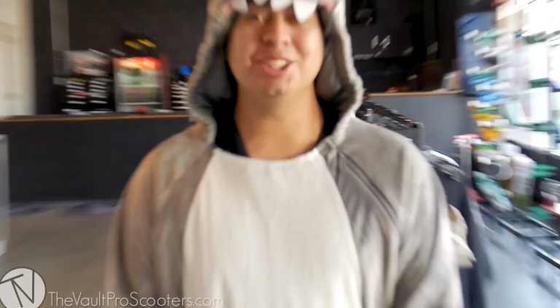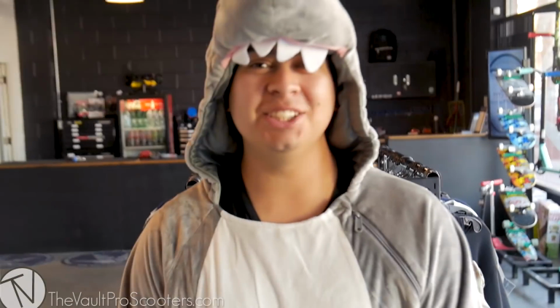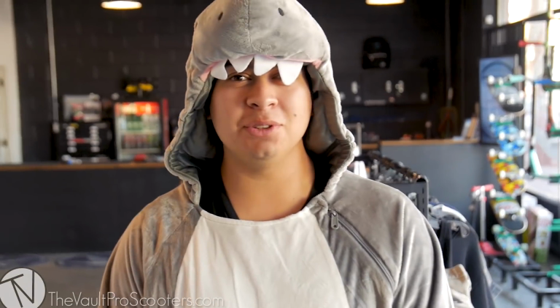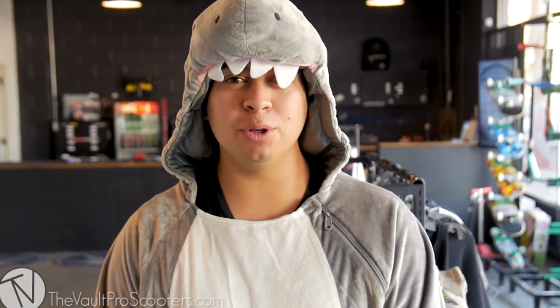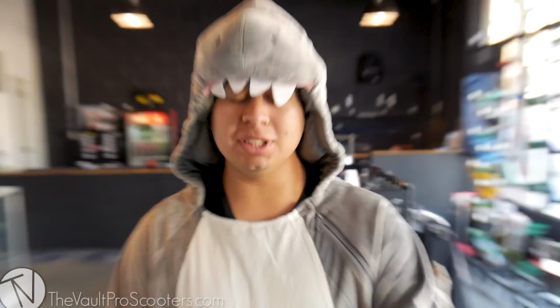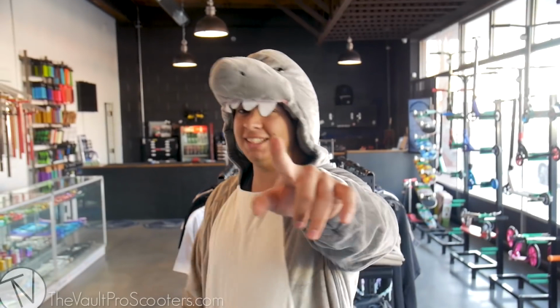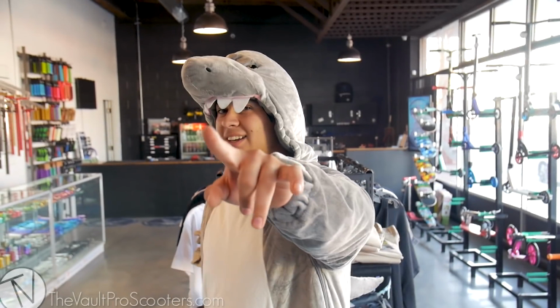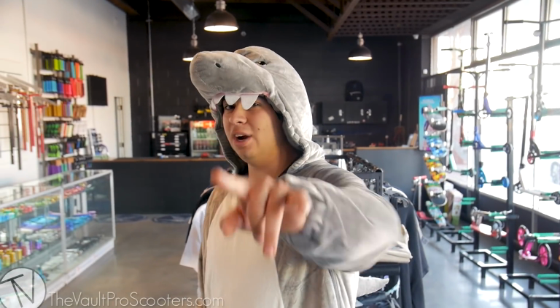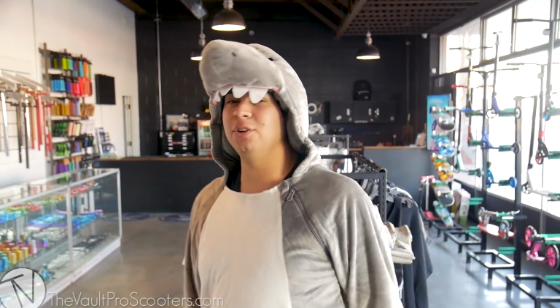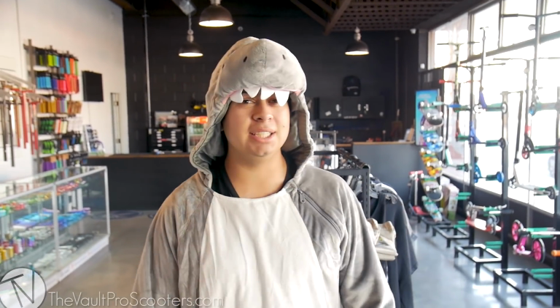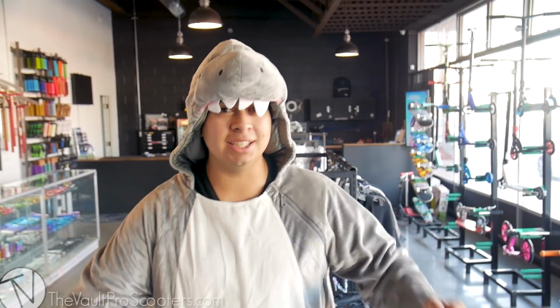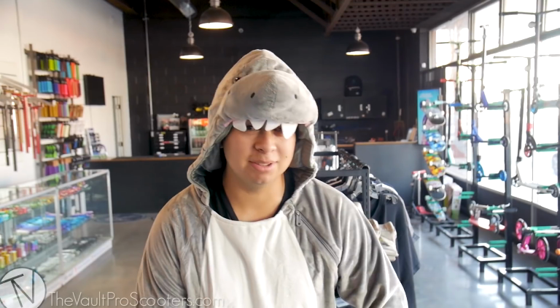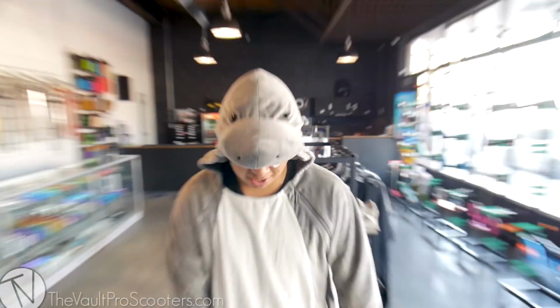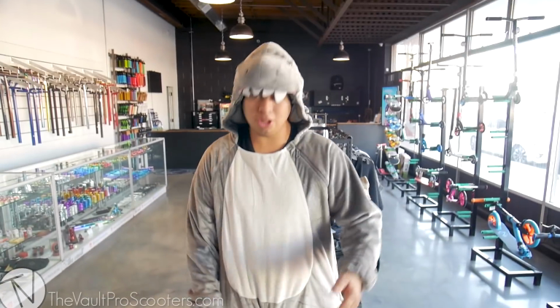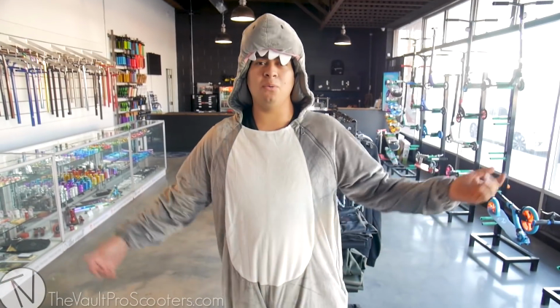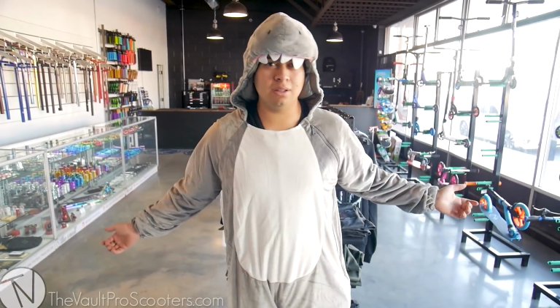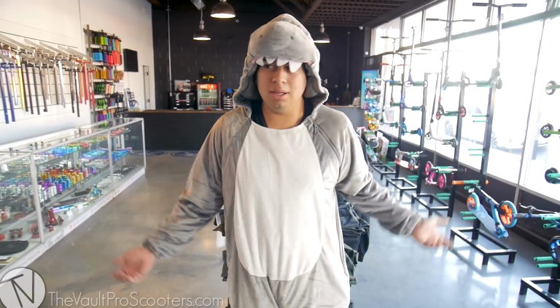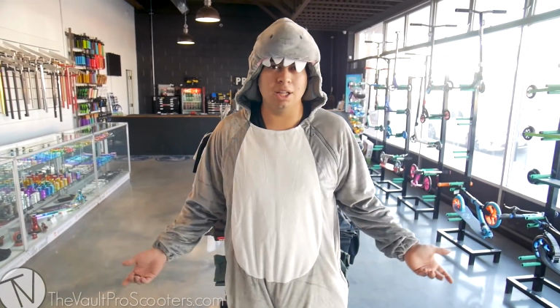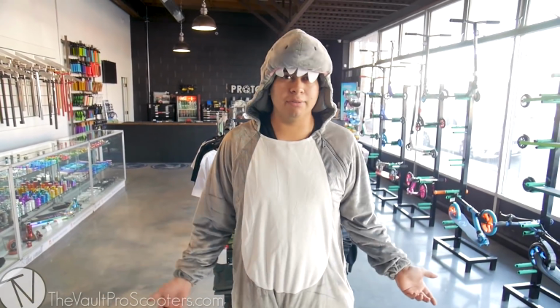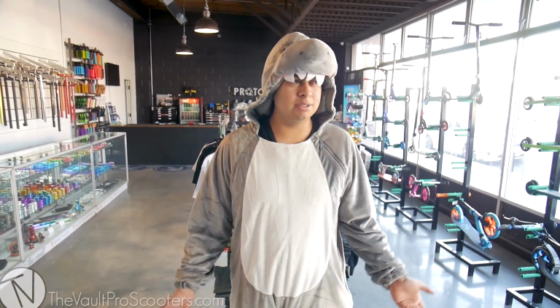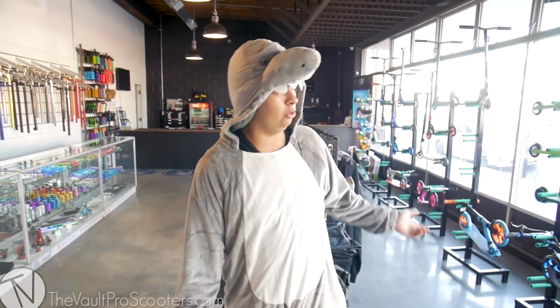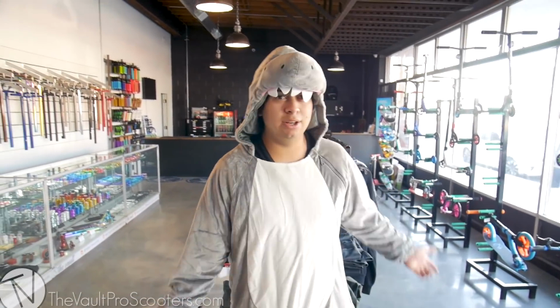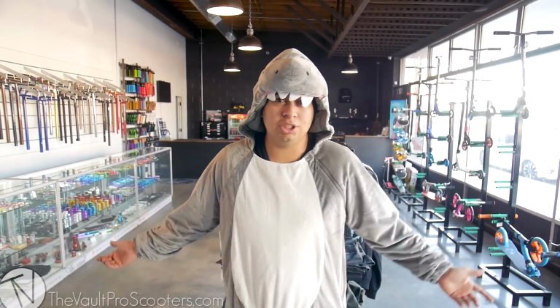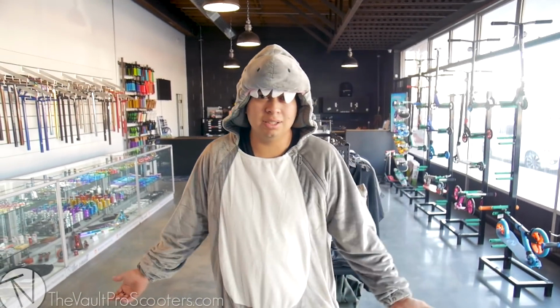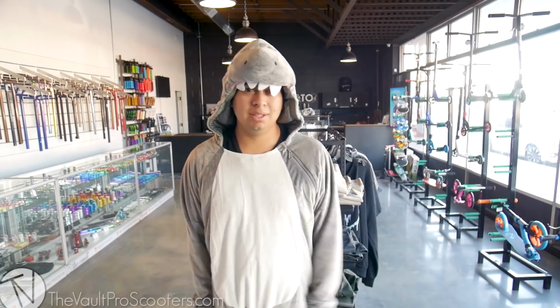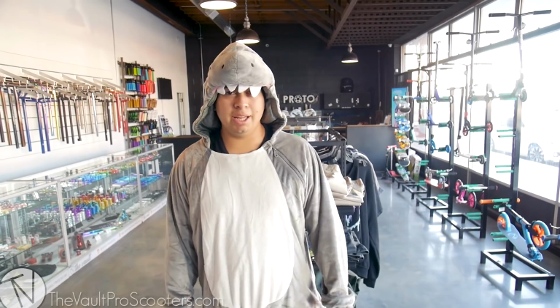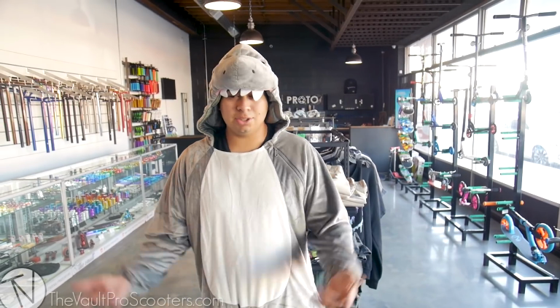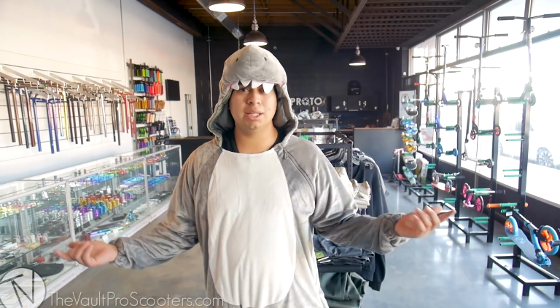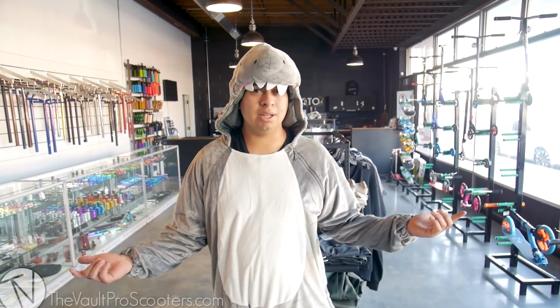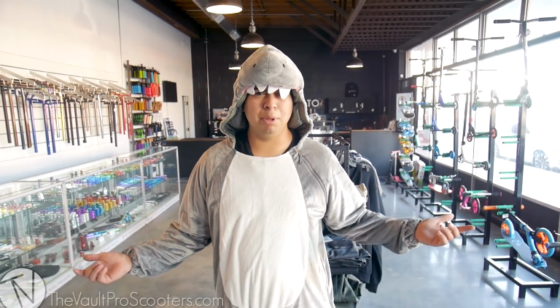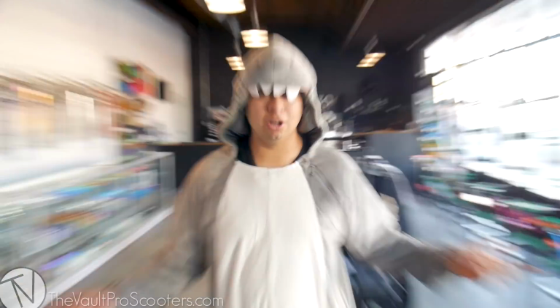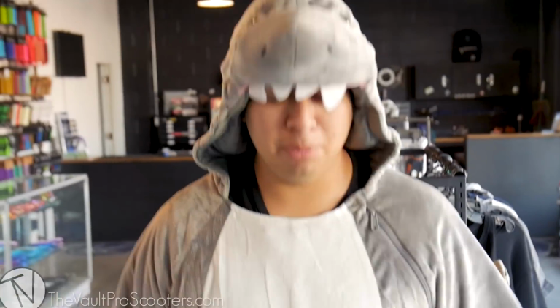What's up guys, it is Walt here with Vault Pro Scooters and today is Friday, which means it's custom build time. Nothing different here, it's a normal day — we're just chilling. Let's go ahead and get this build started.